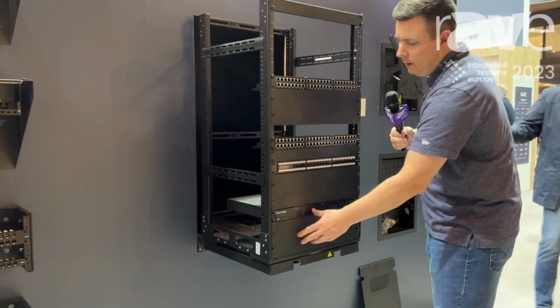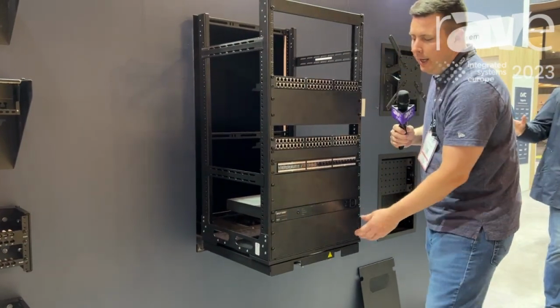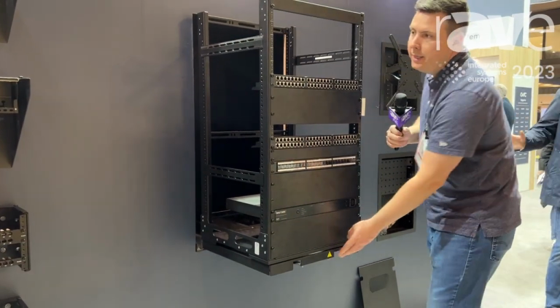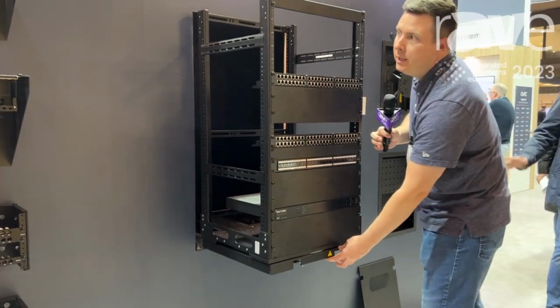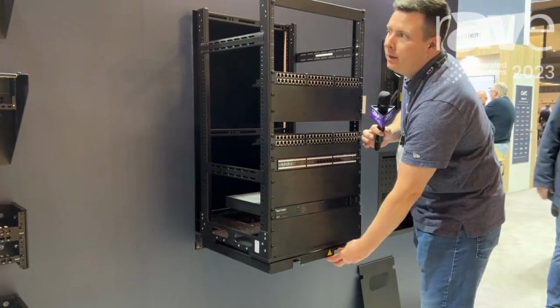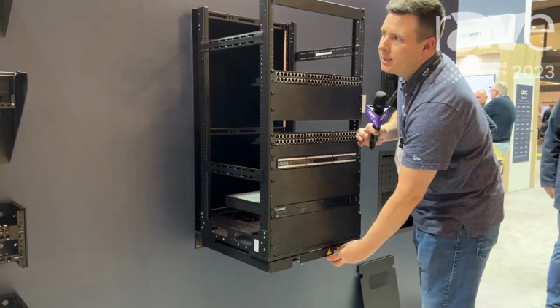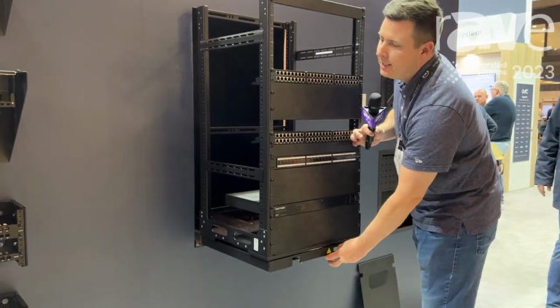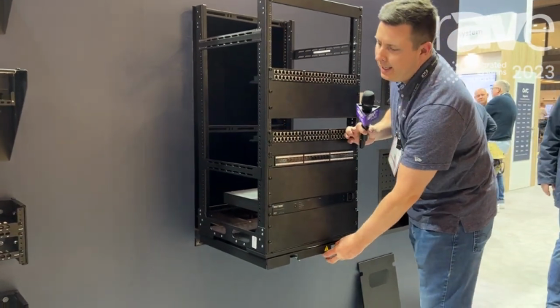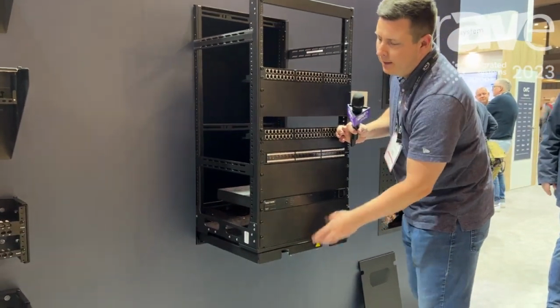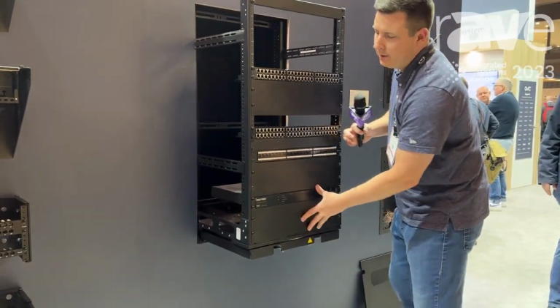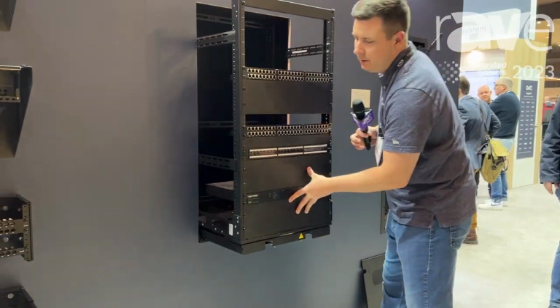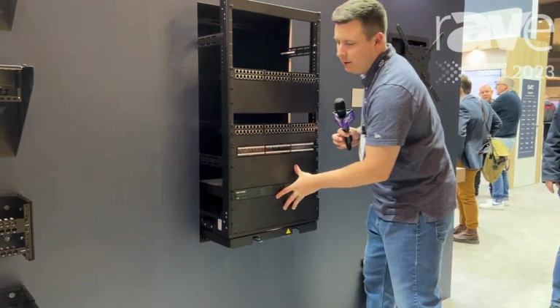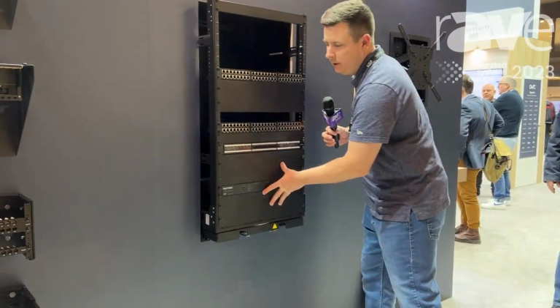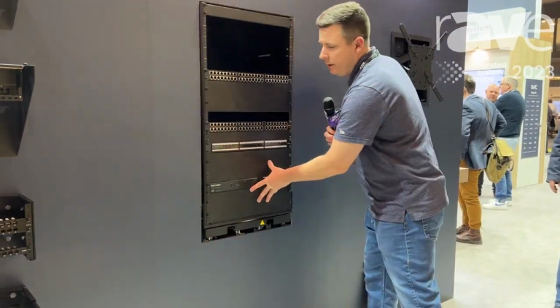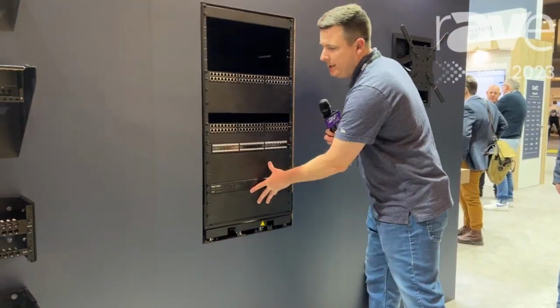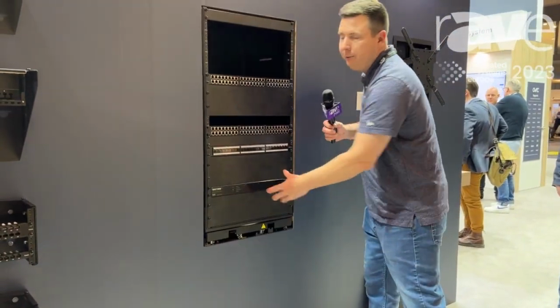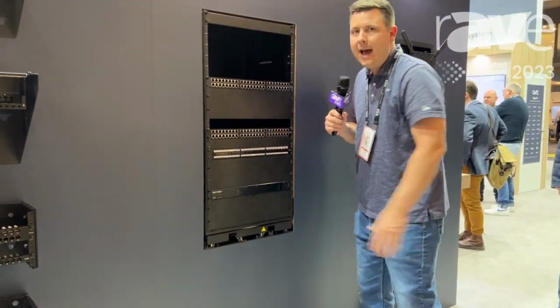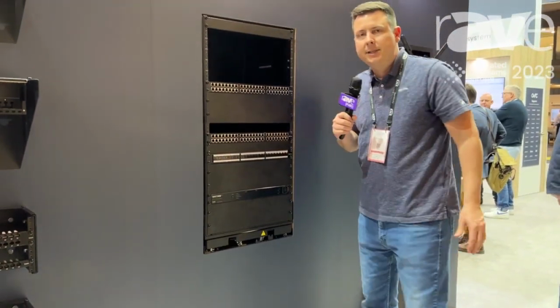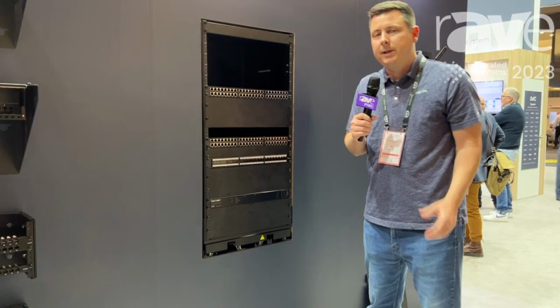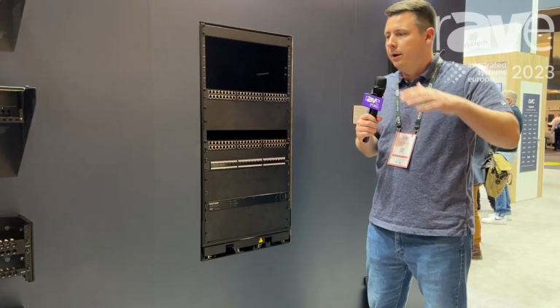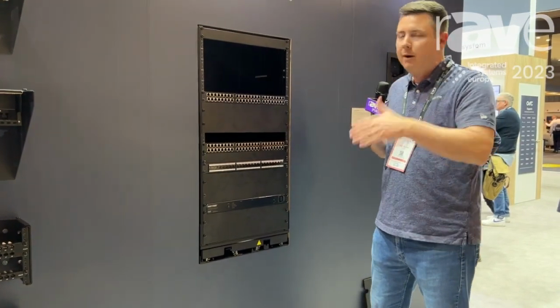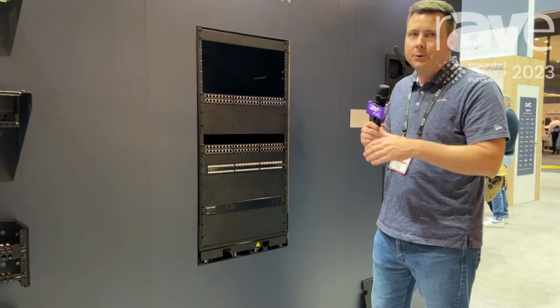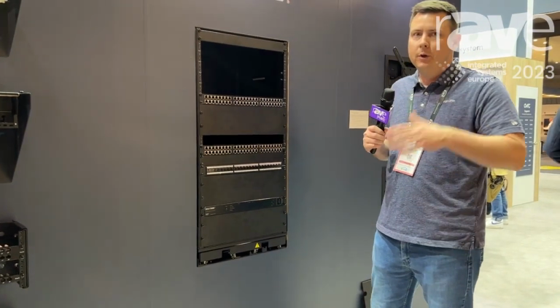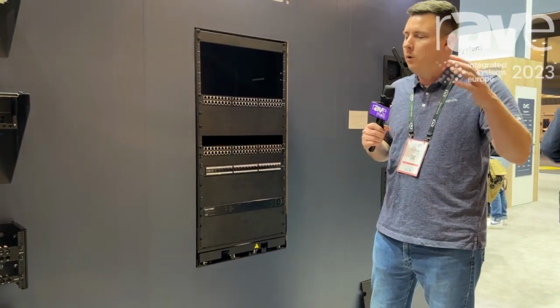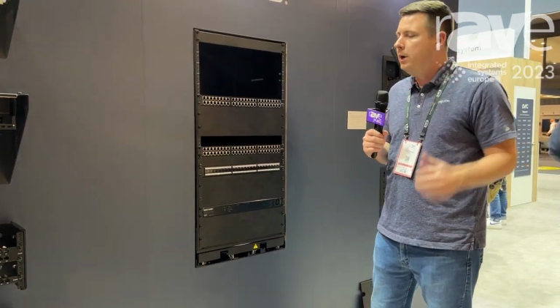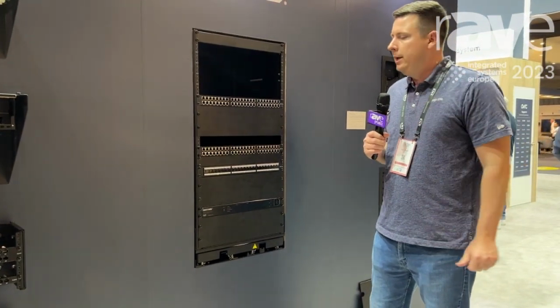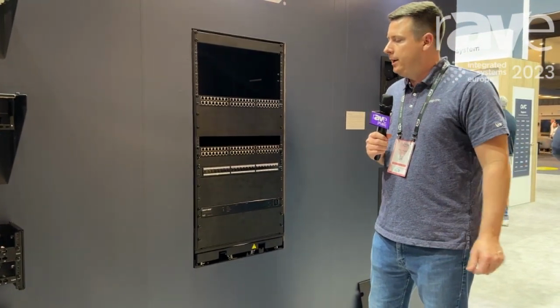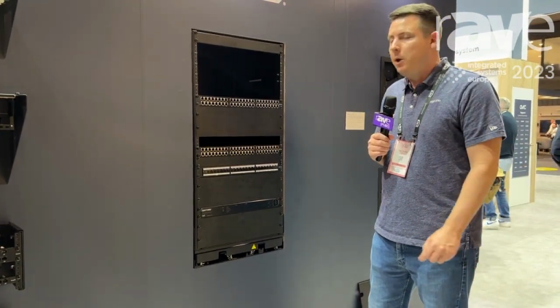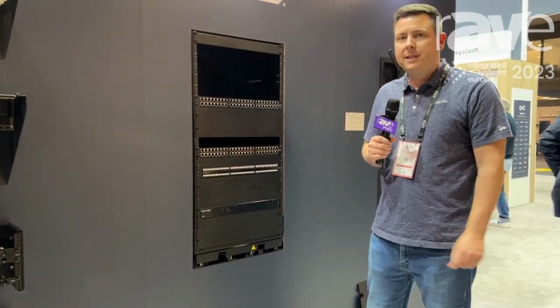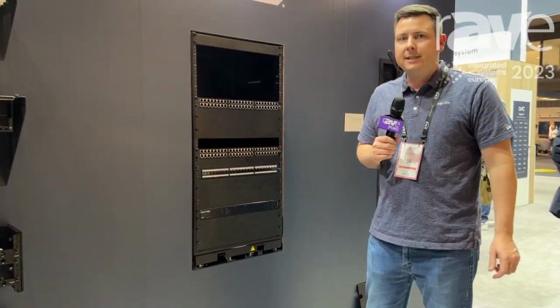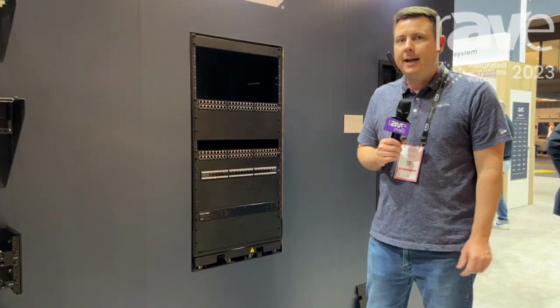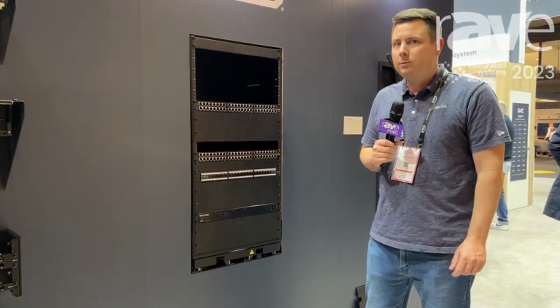In addition, it slides in and out. Ideal for cabinets in a conference room or small spaces inside homes.